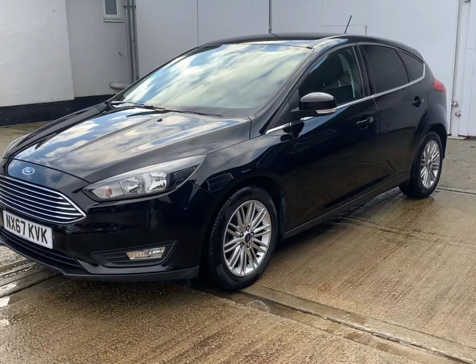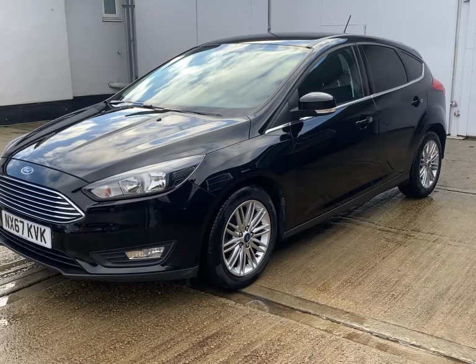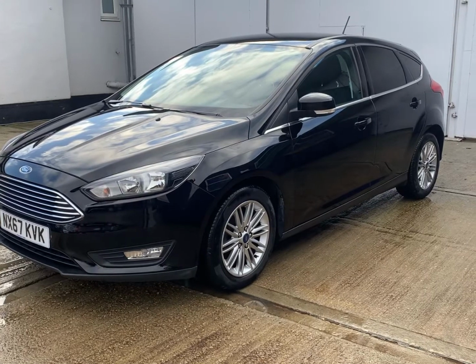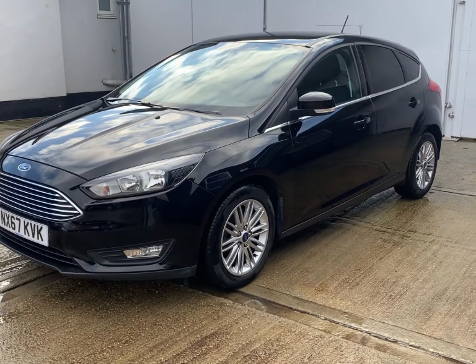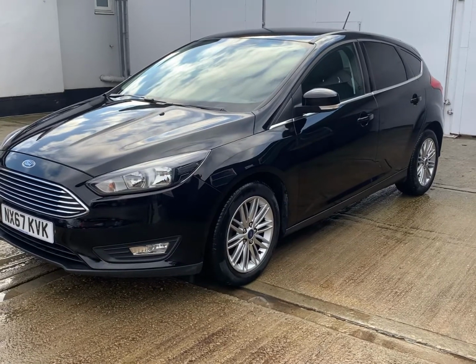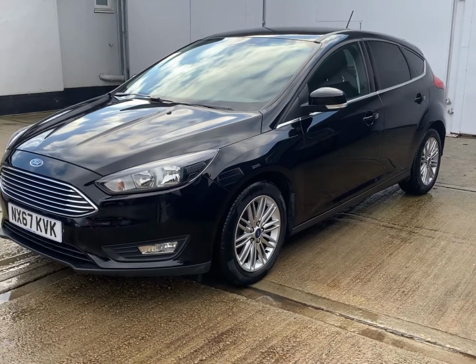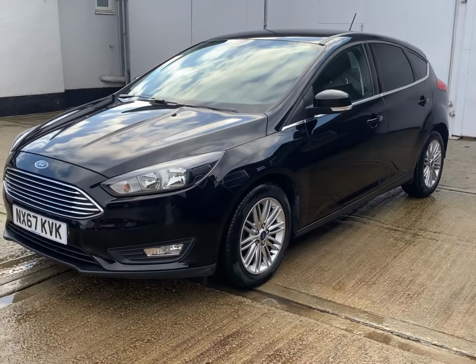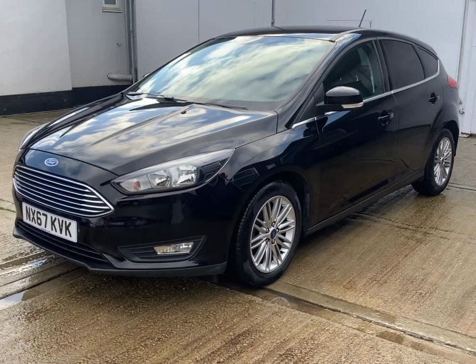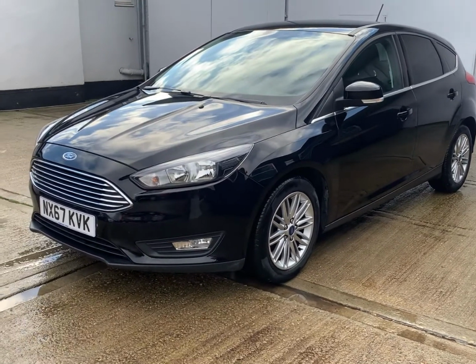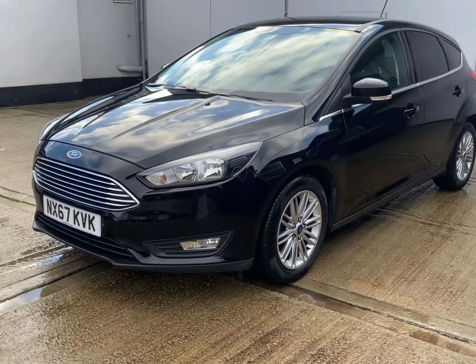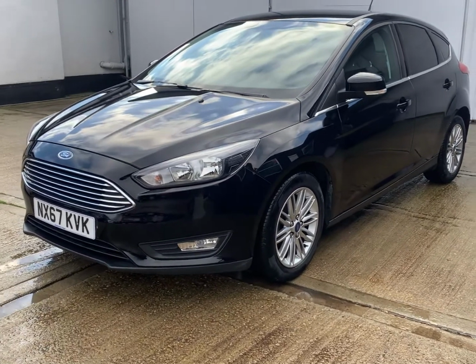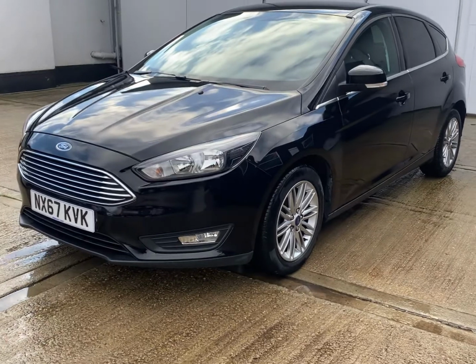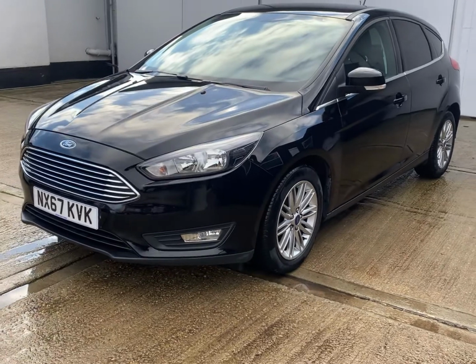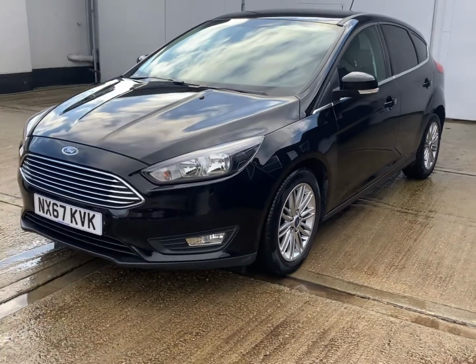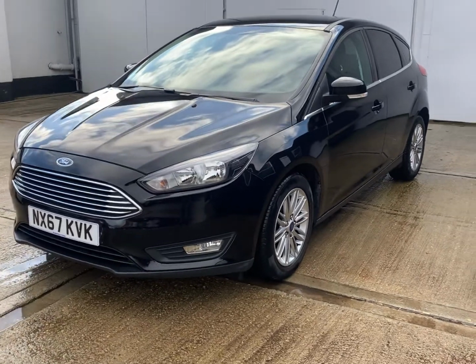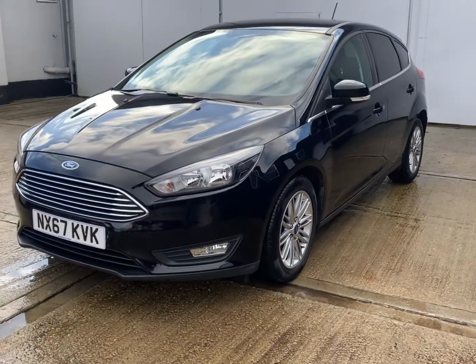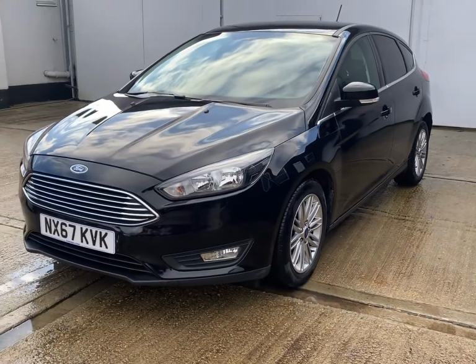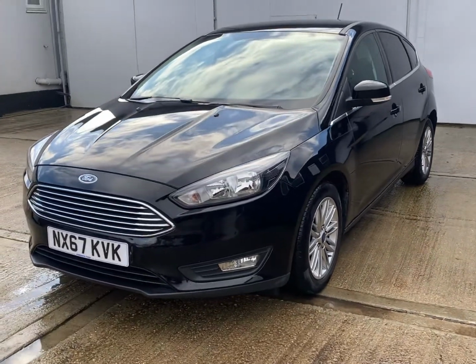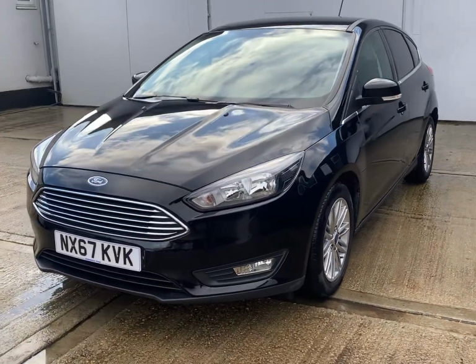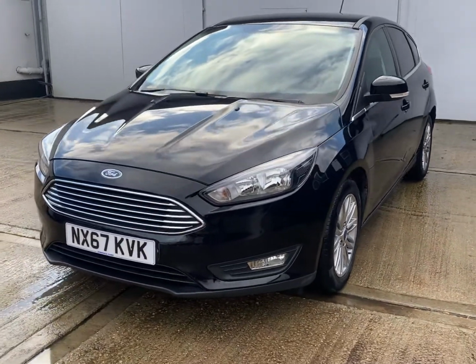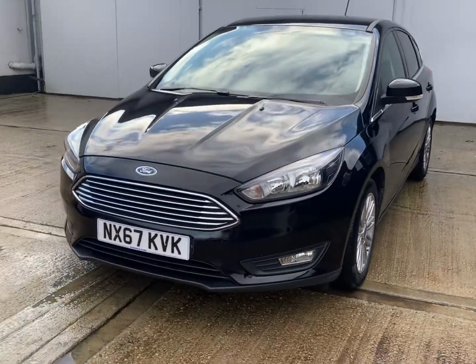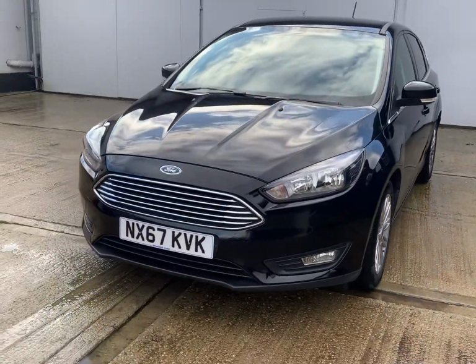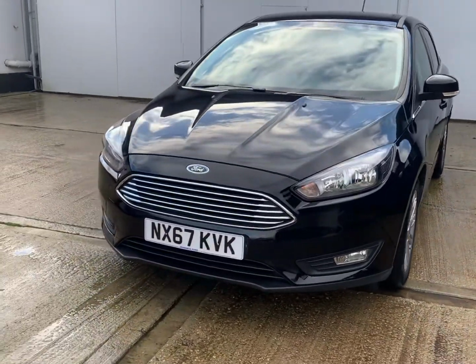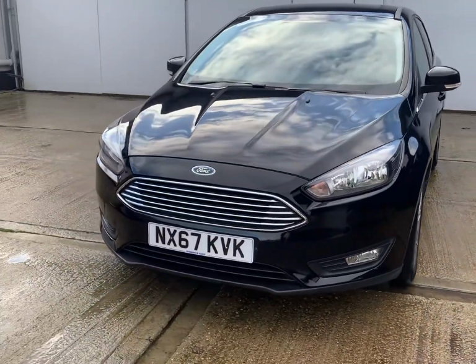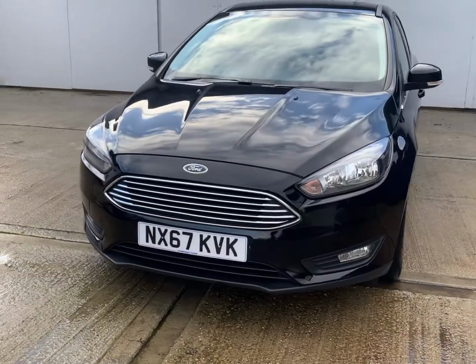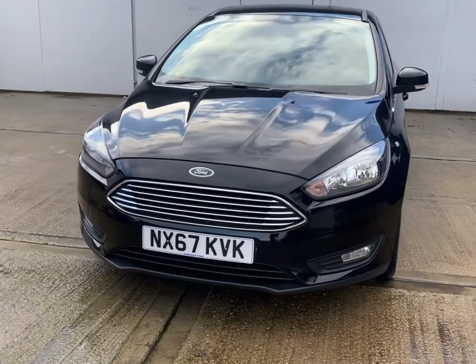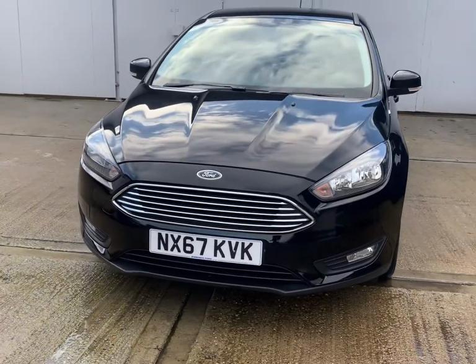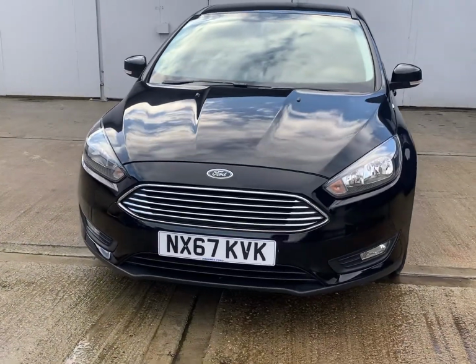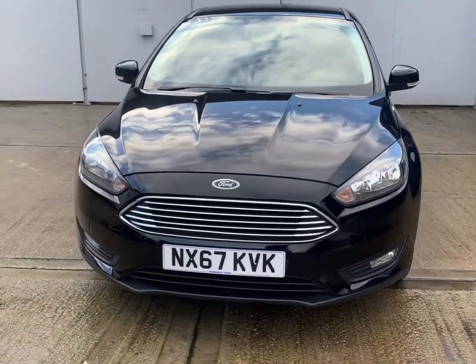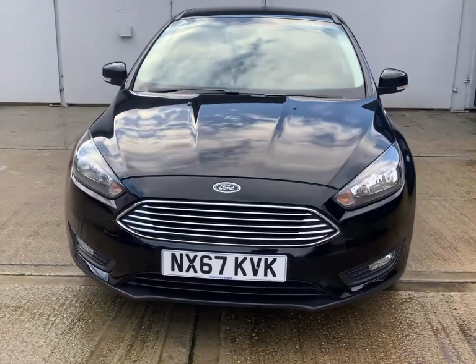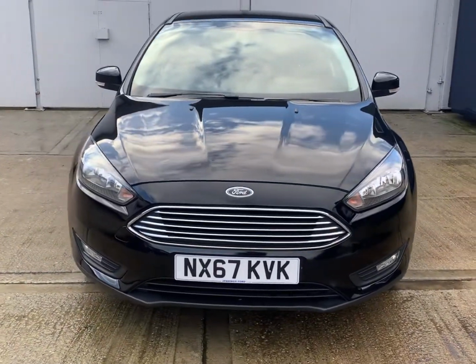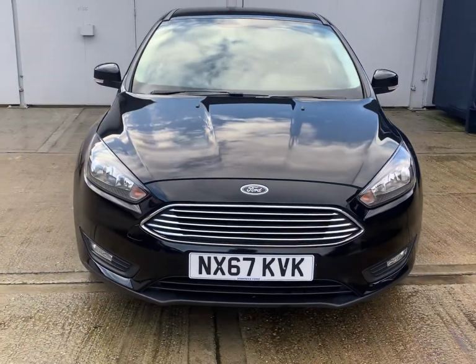Welcome to Berkshire Used Car's latest video for this Ford Focus. This is a 27th of September 2017, 67 registration, 1.5 TDI ZTEC 5-door.